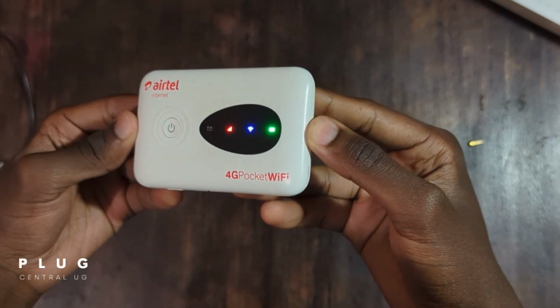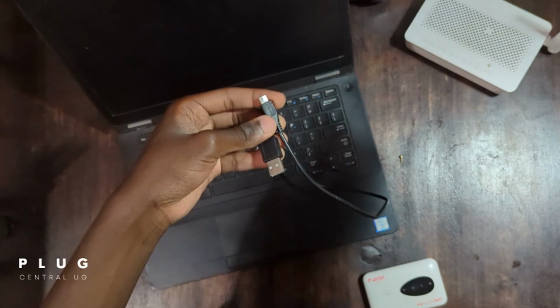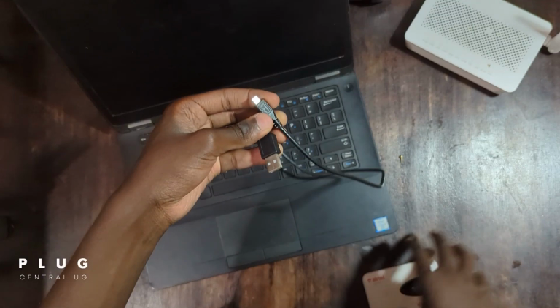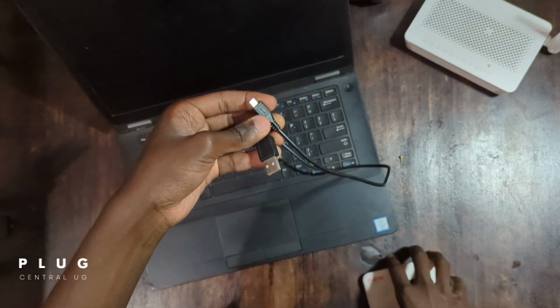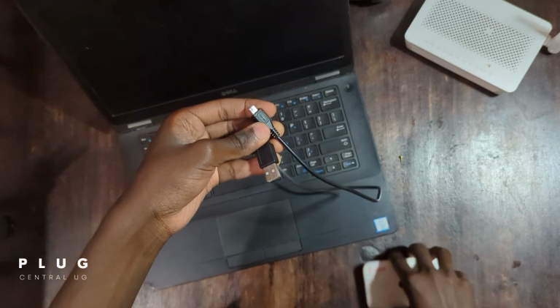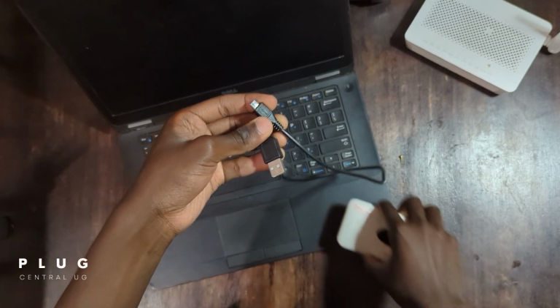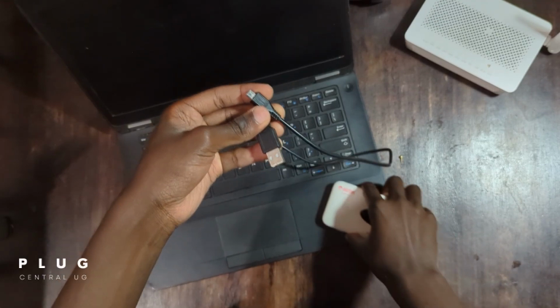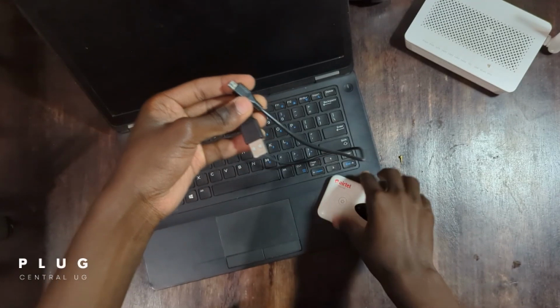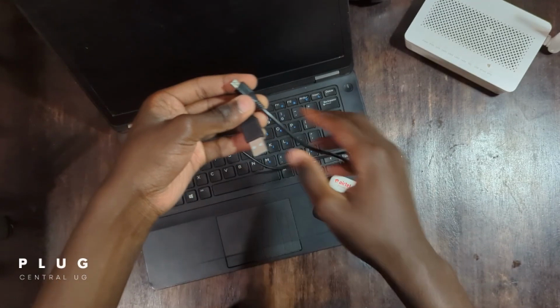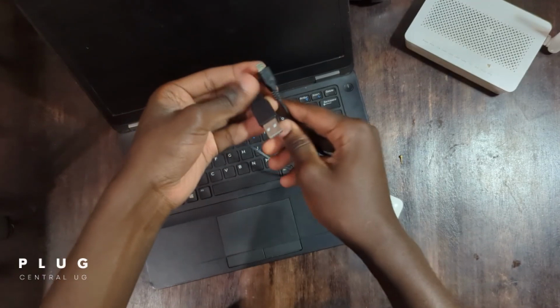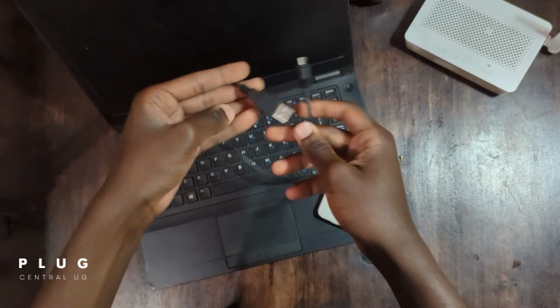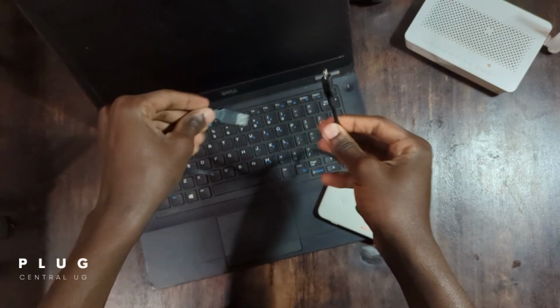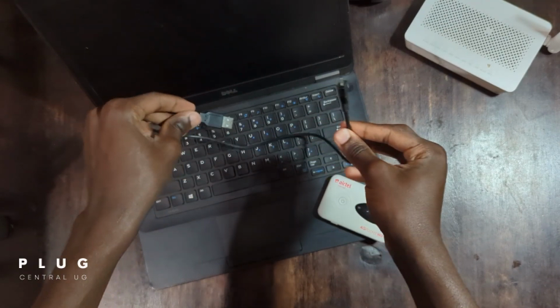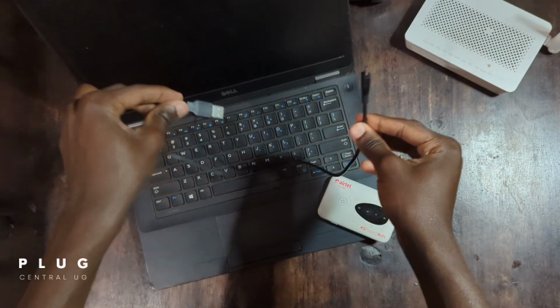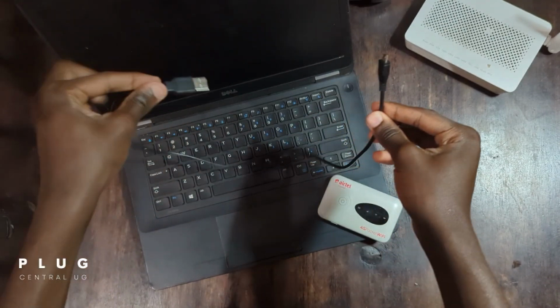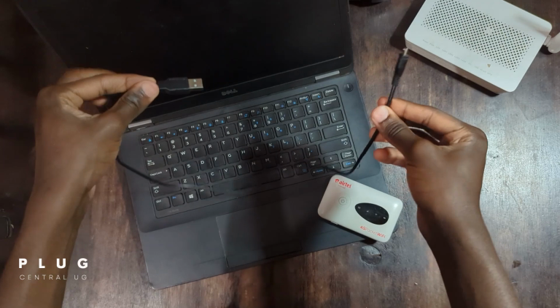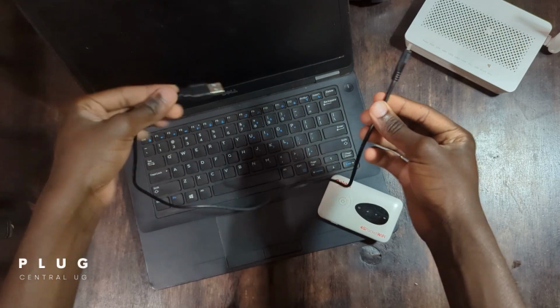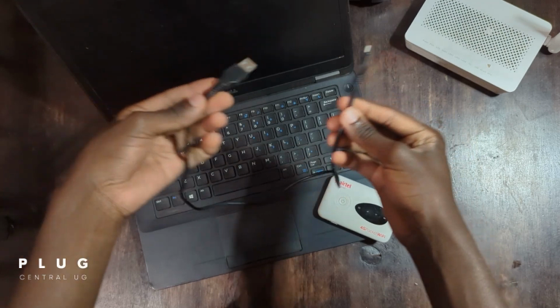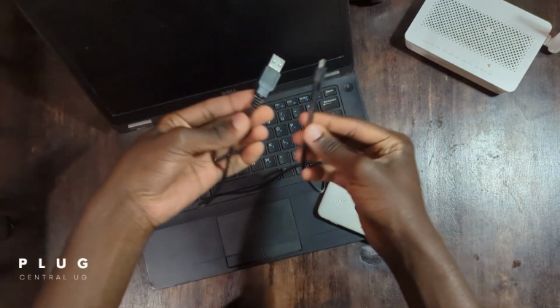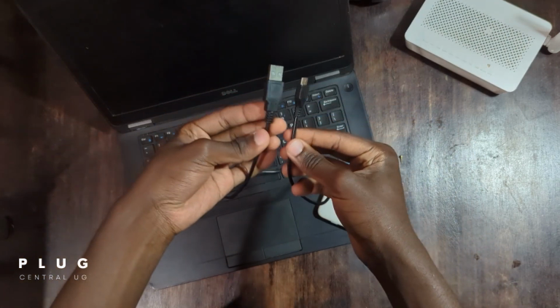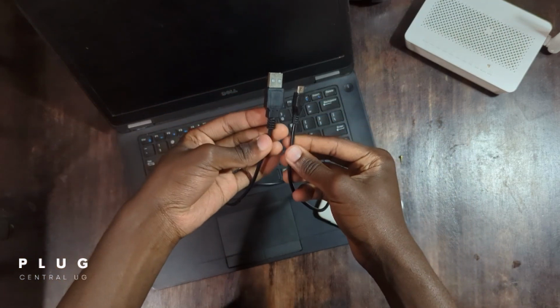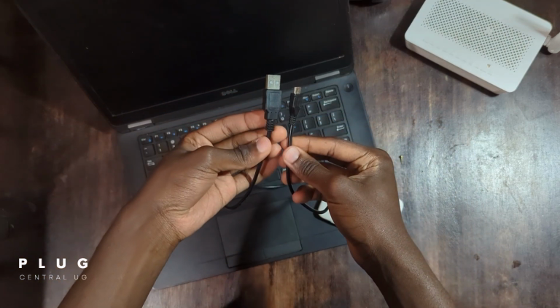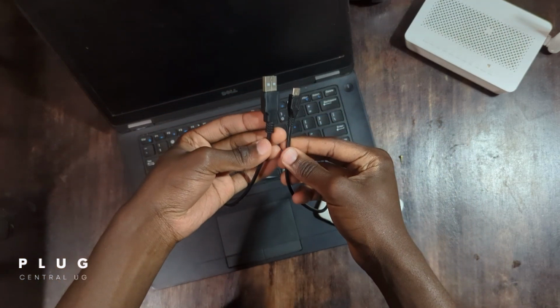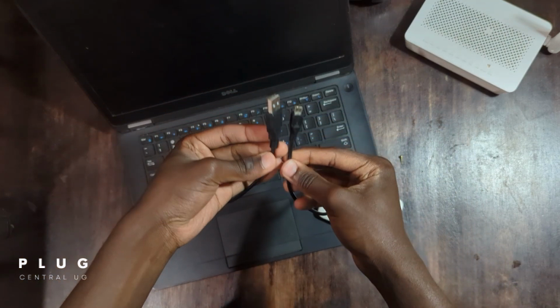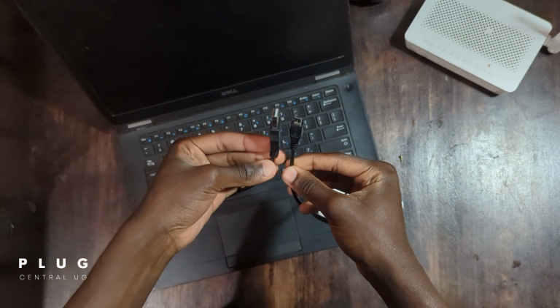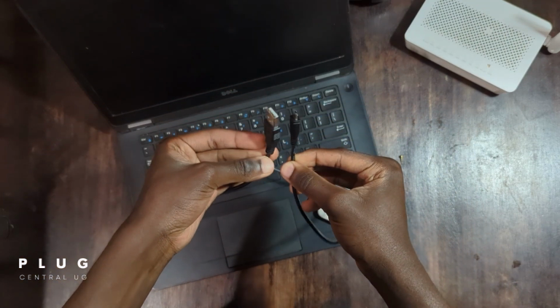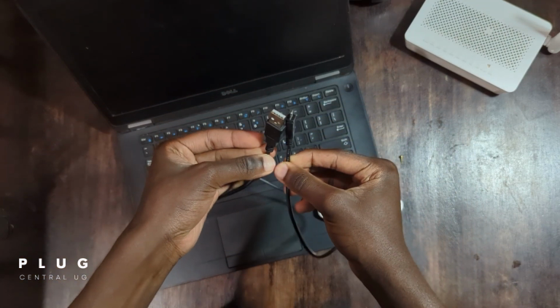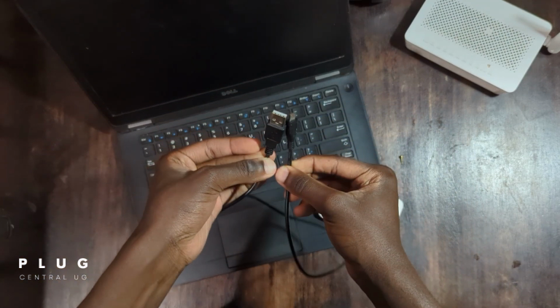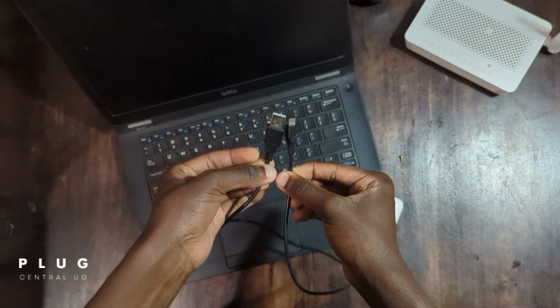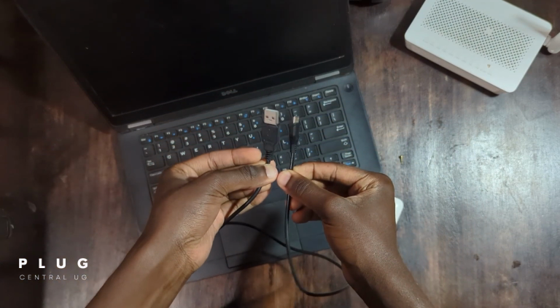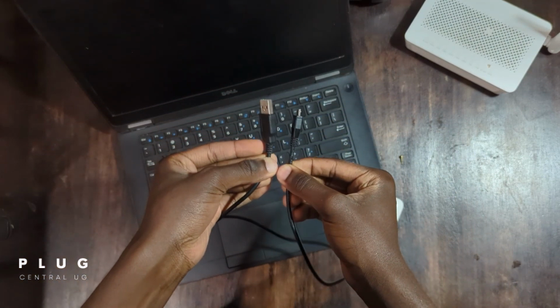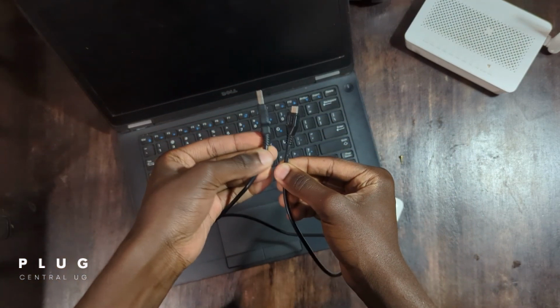For the first method, you'll need a USB cable for the MiFi and a laptop. If you don't have a computer, don't worry — just wait for the next method.